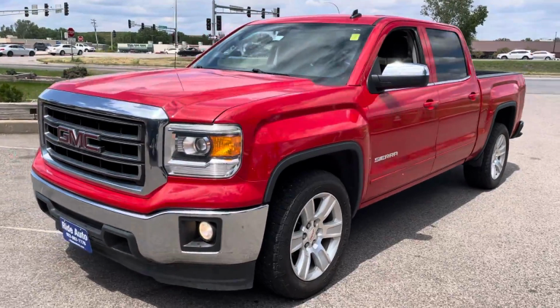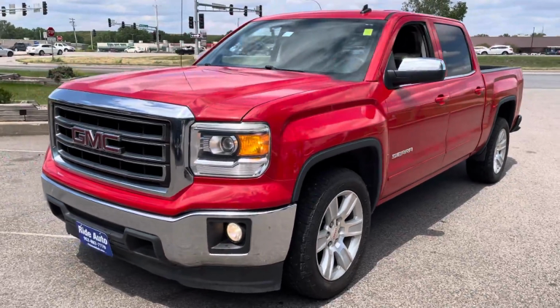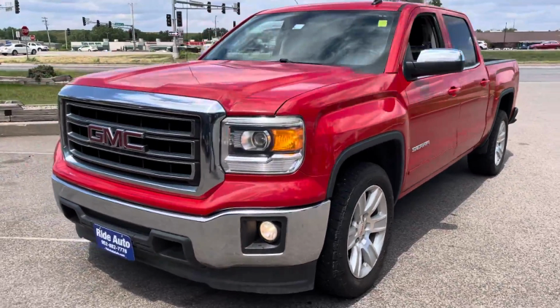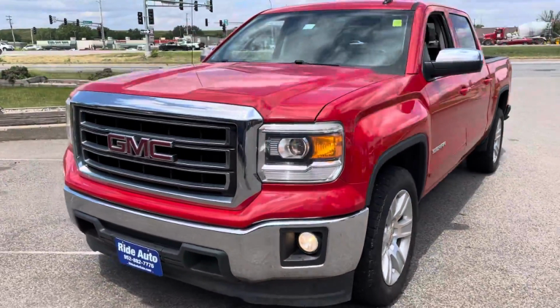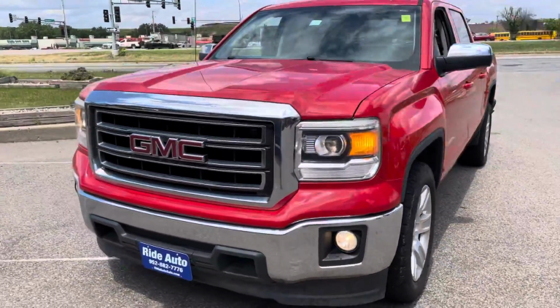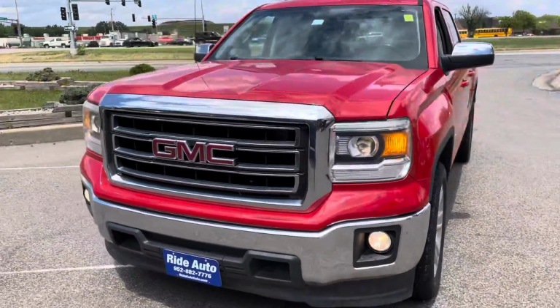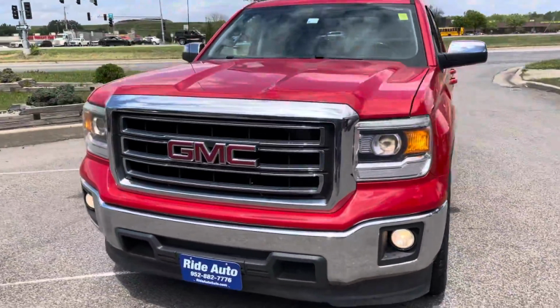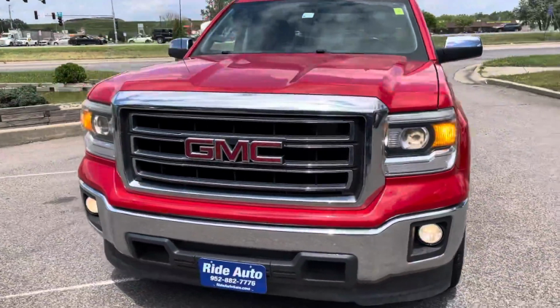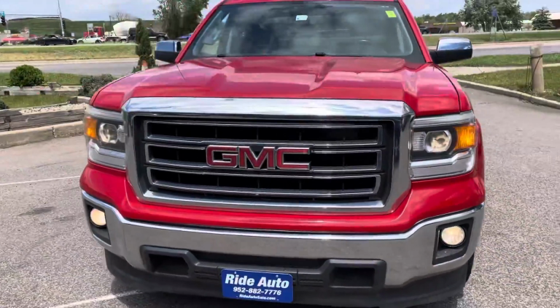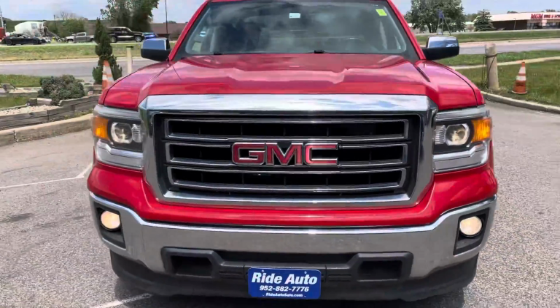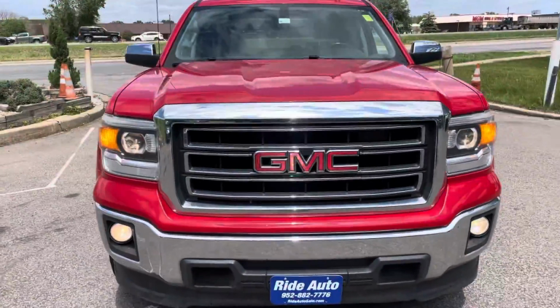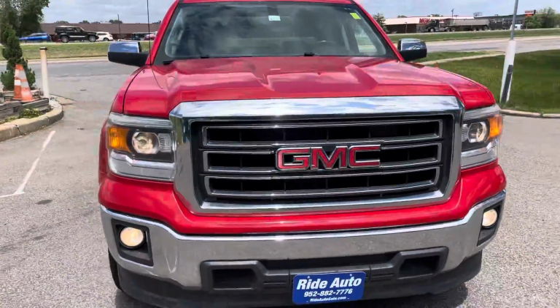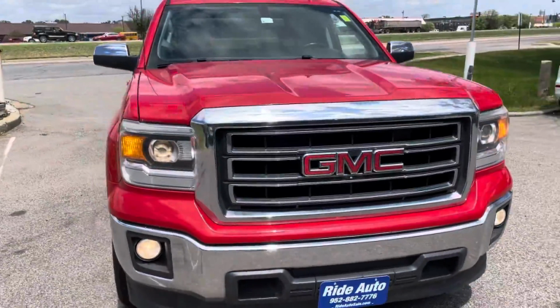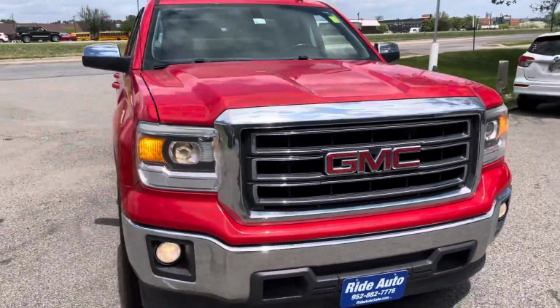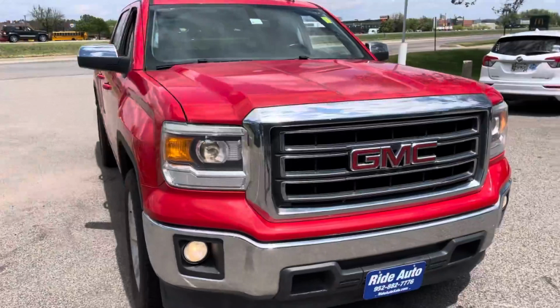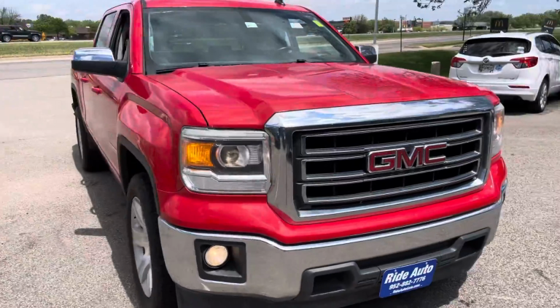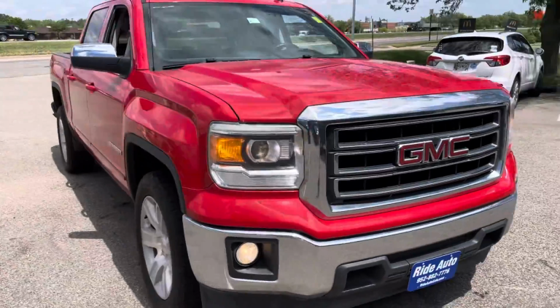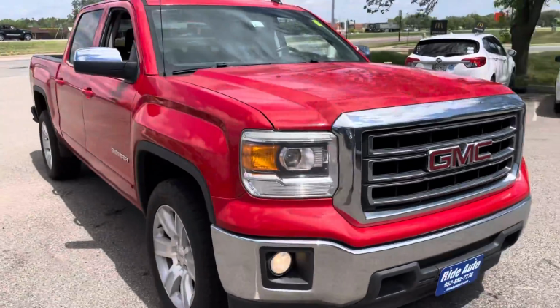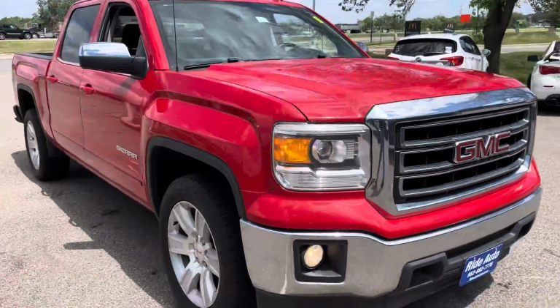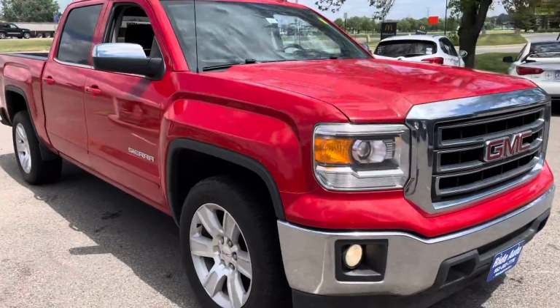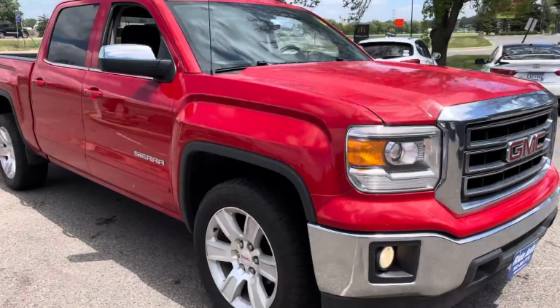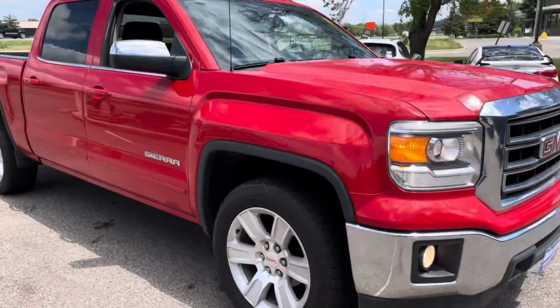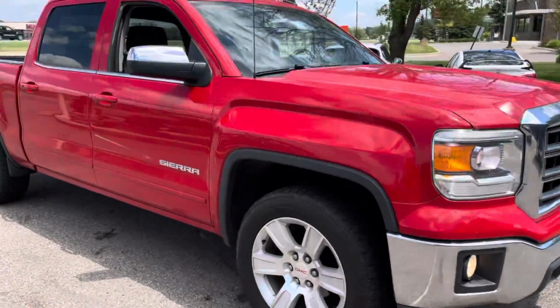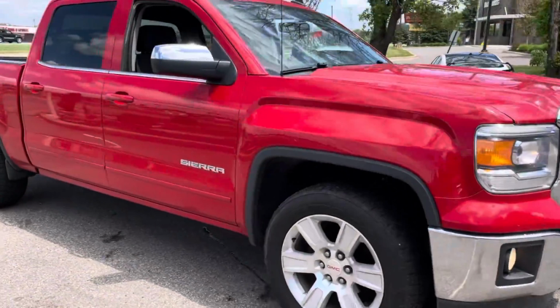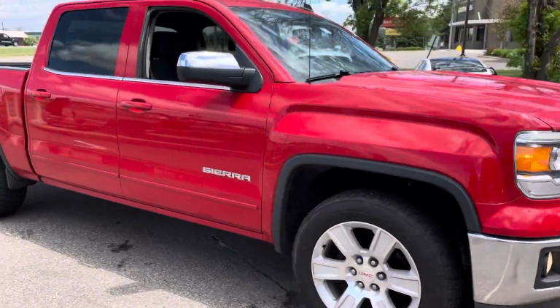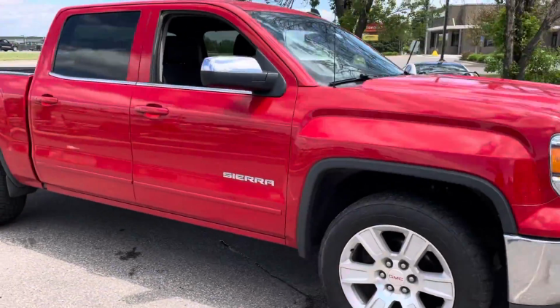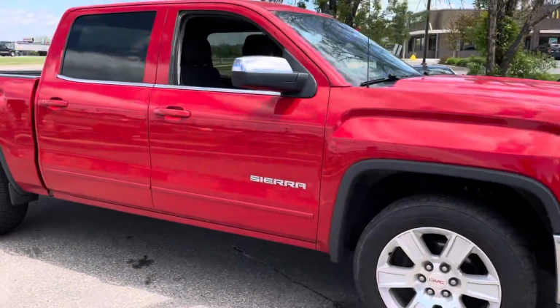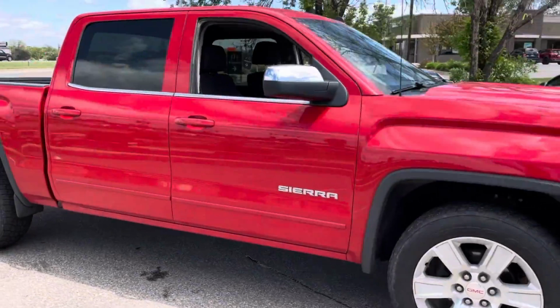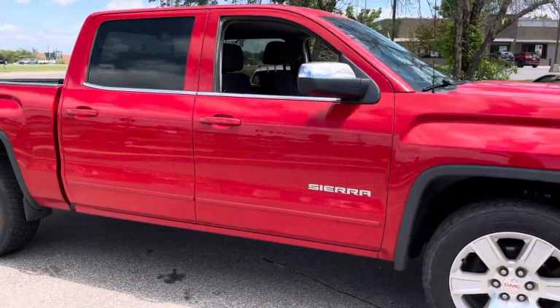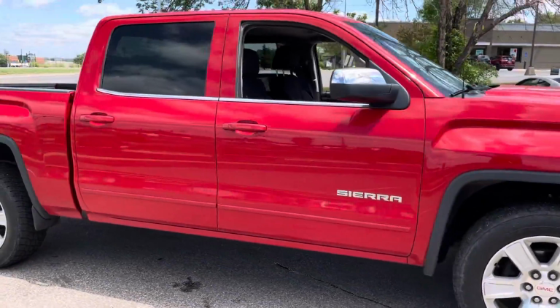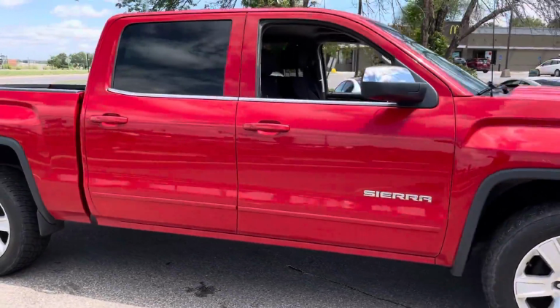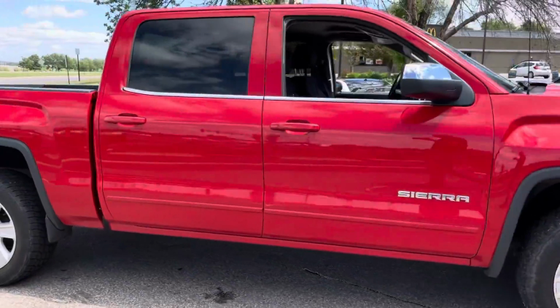Hello and welcome to Ride Auto. Pleased to have you with us where today we have this newer body style GMC Sierra 1500 SLE trim.